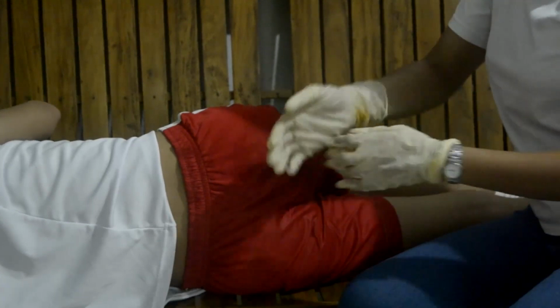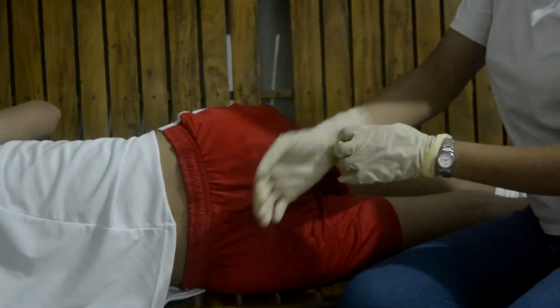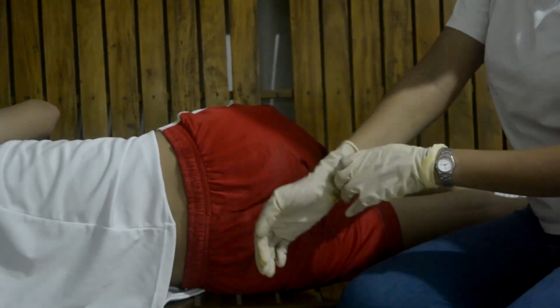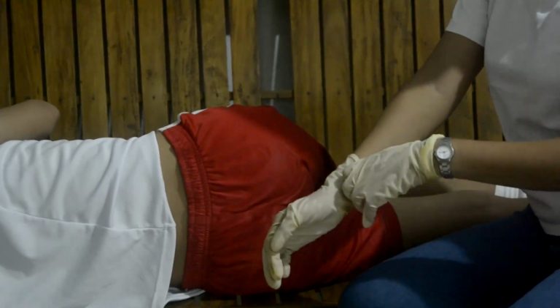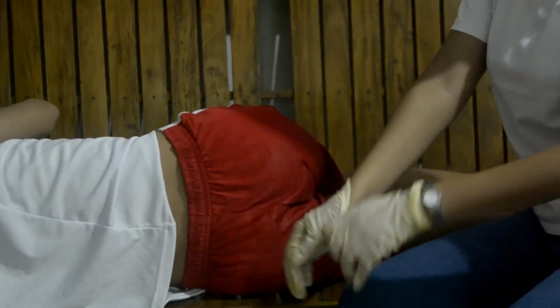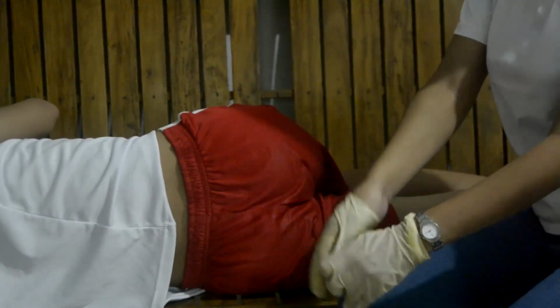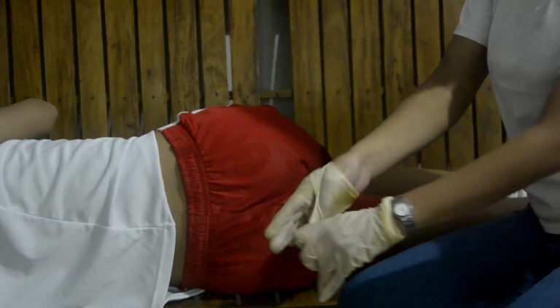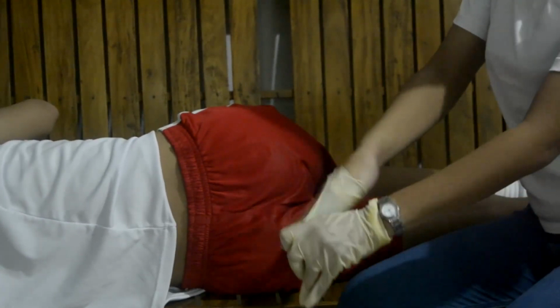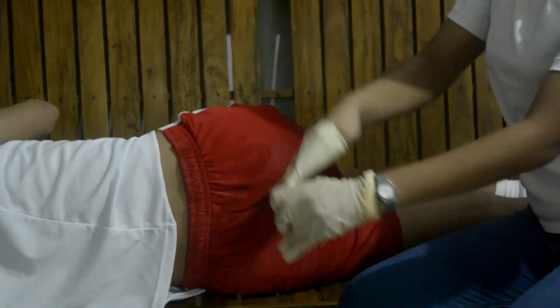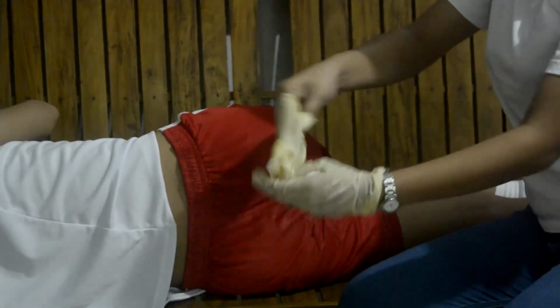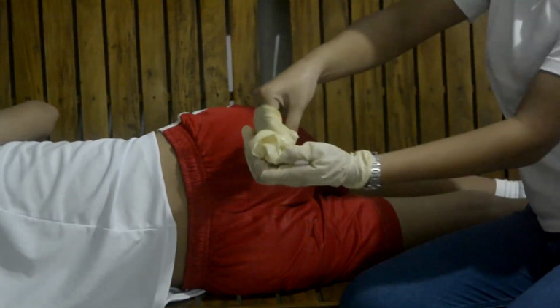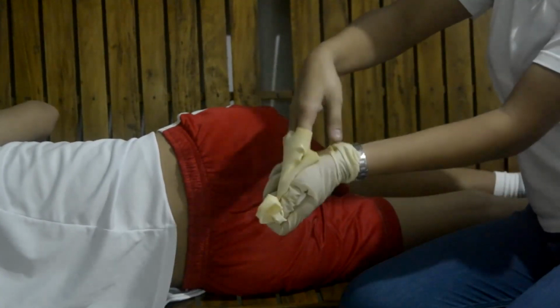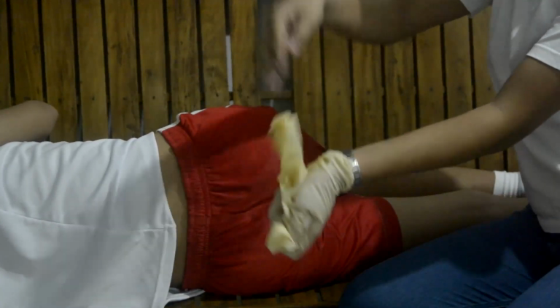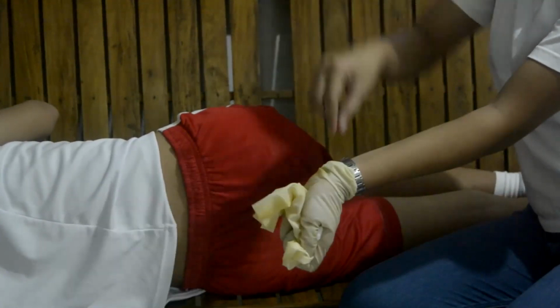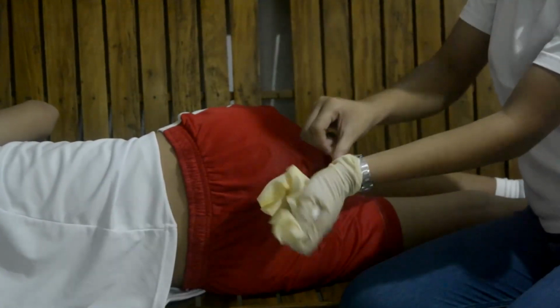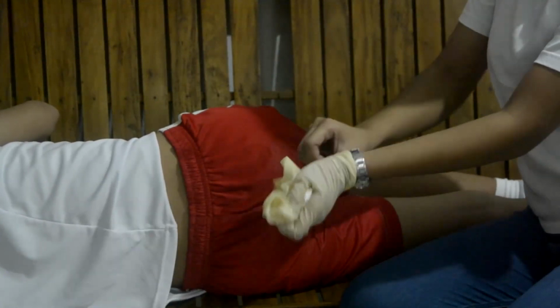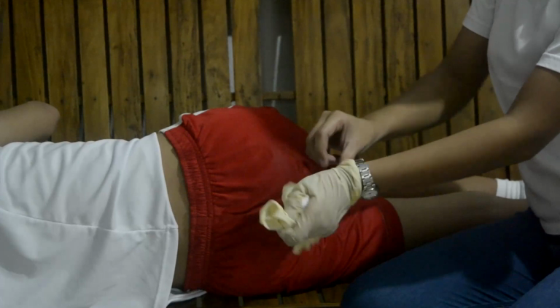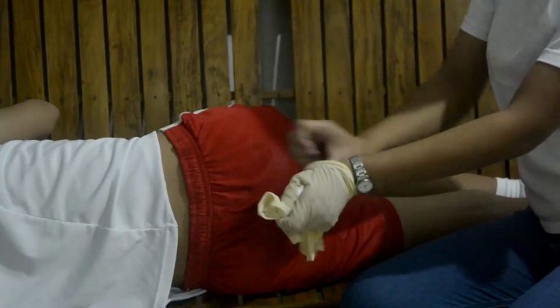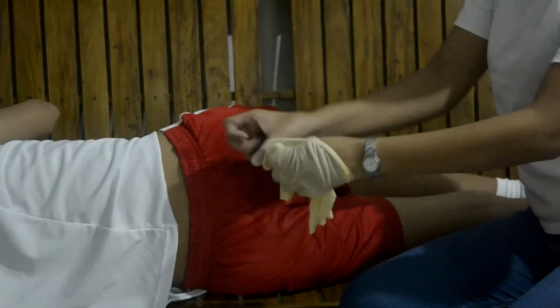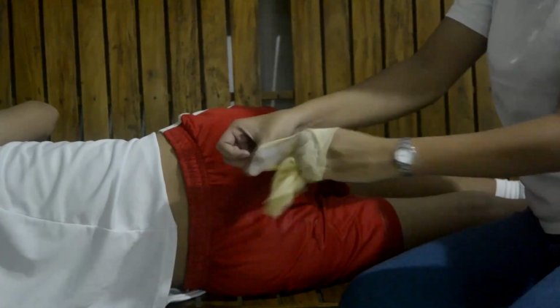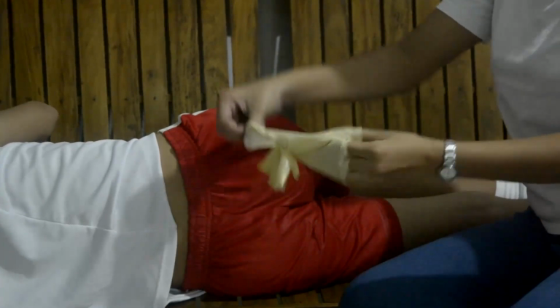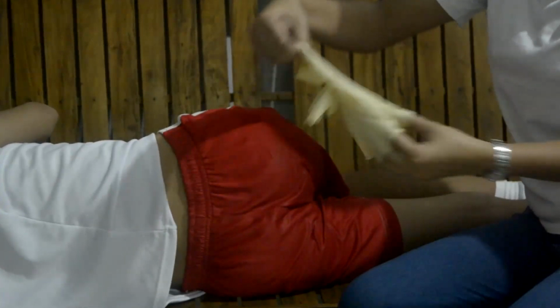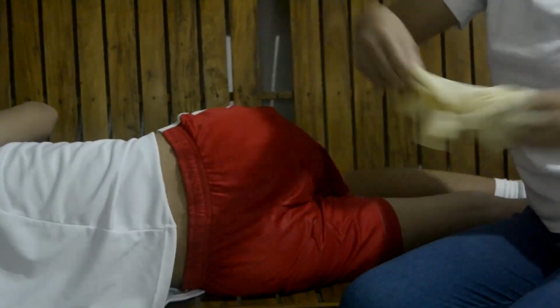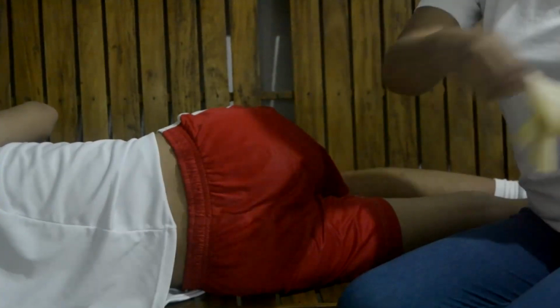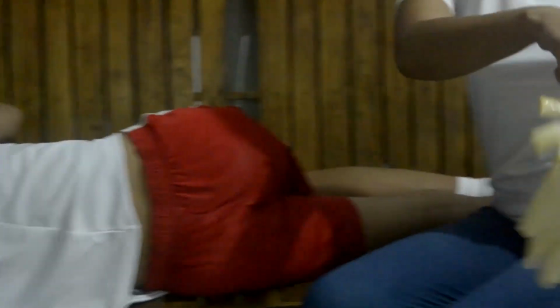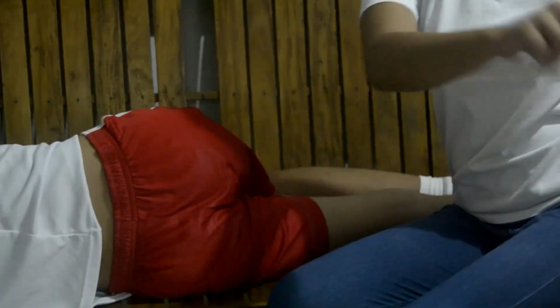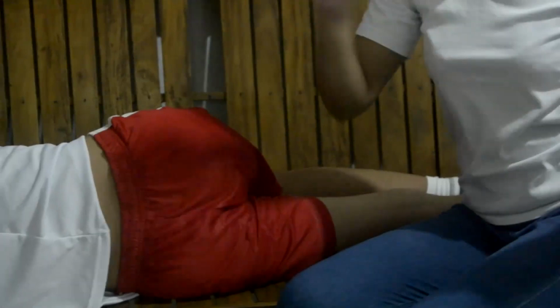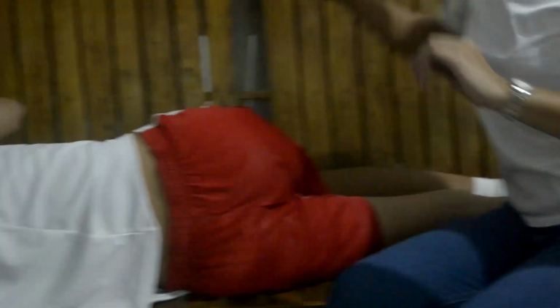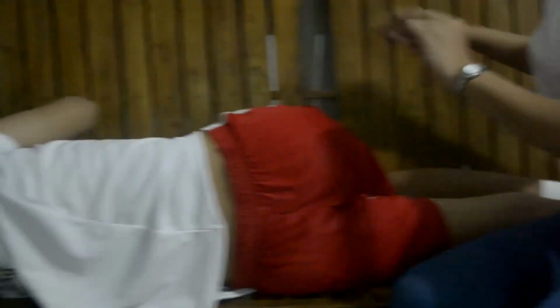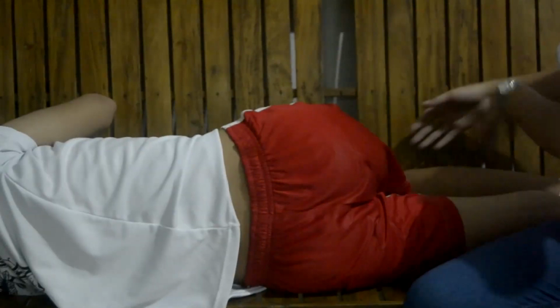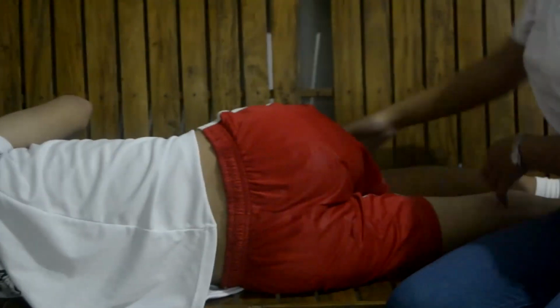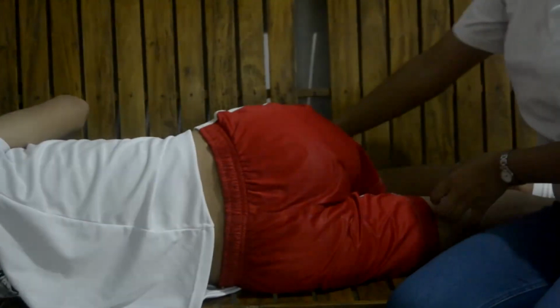Remove the gloves and assist the client into a comfortable position.